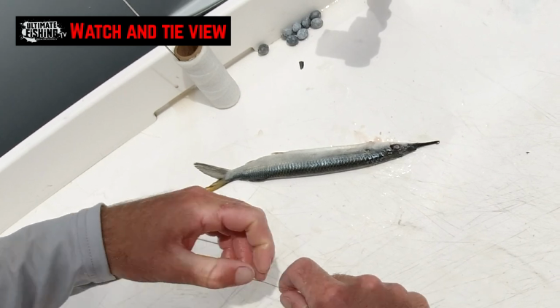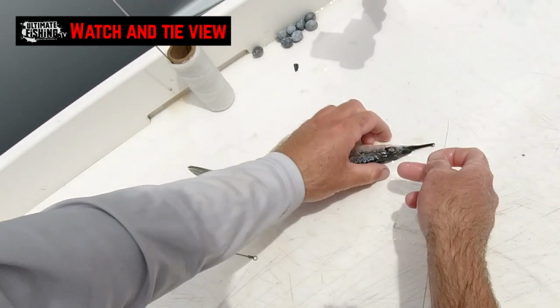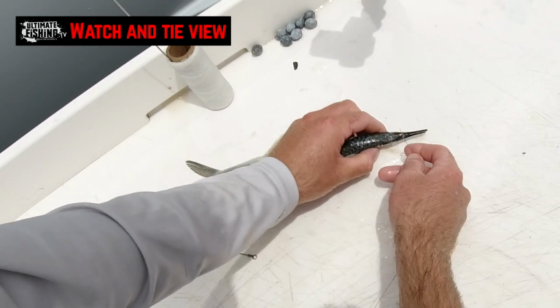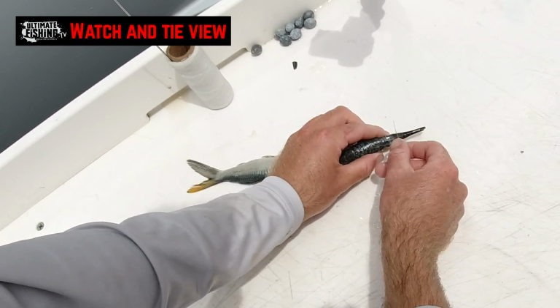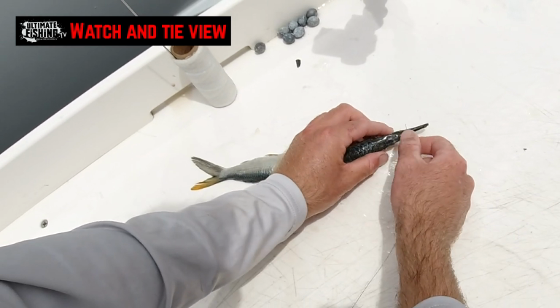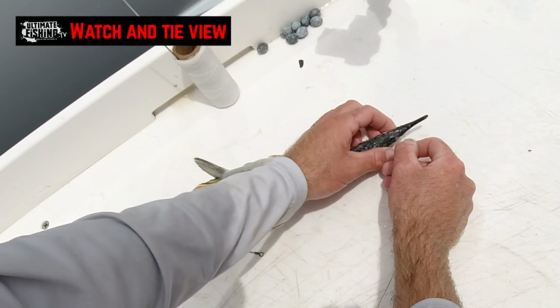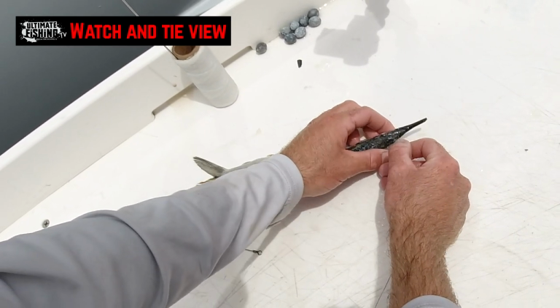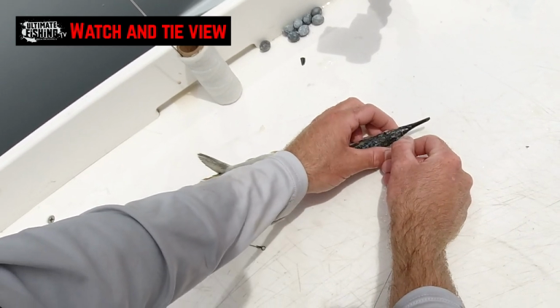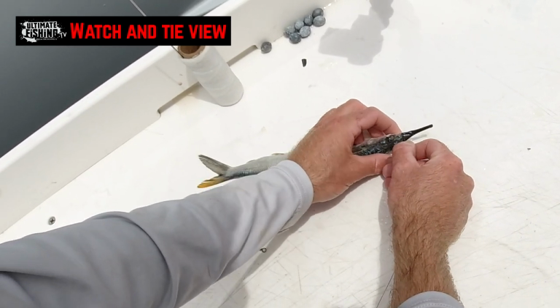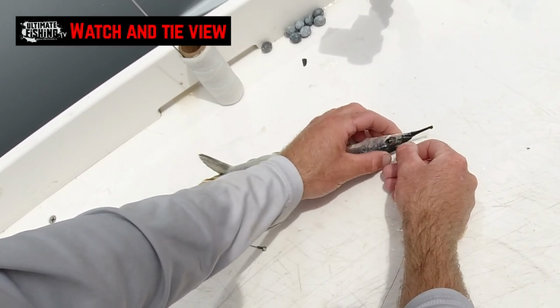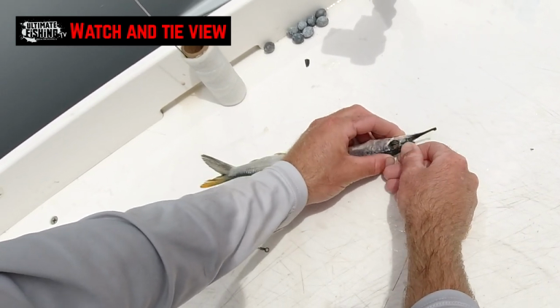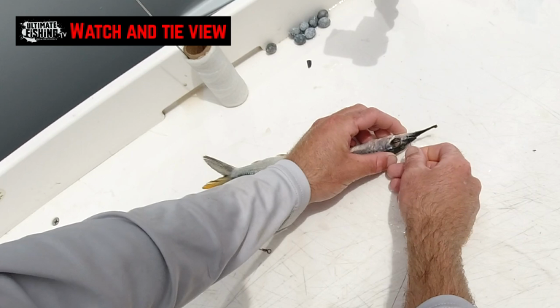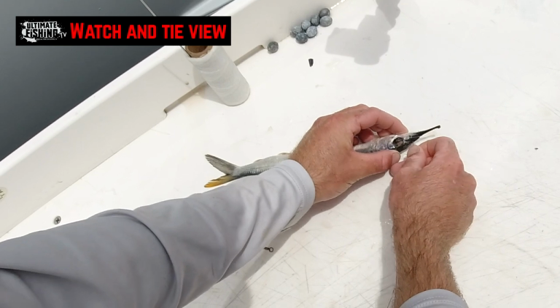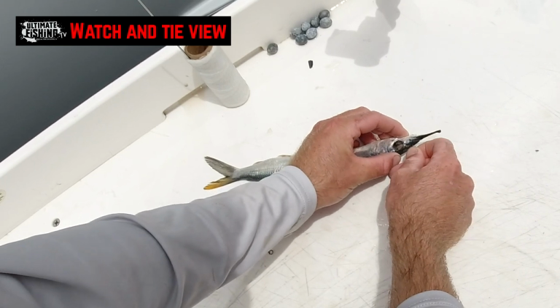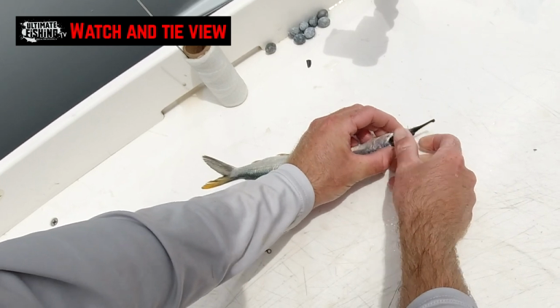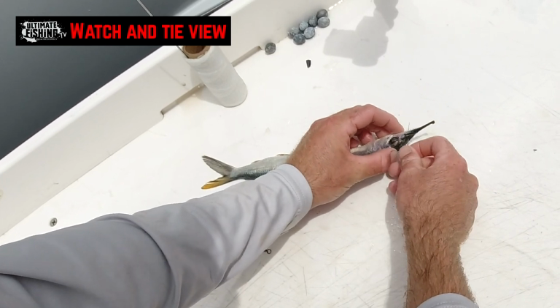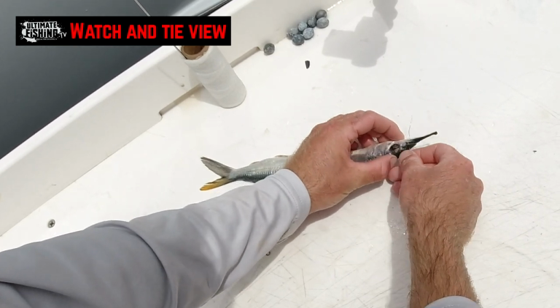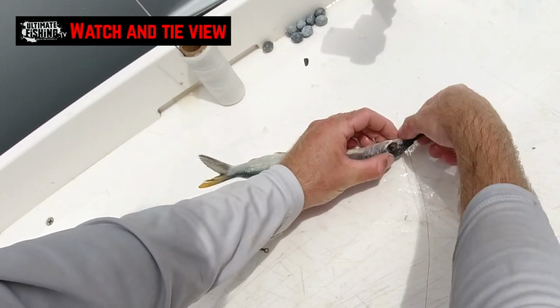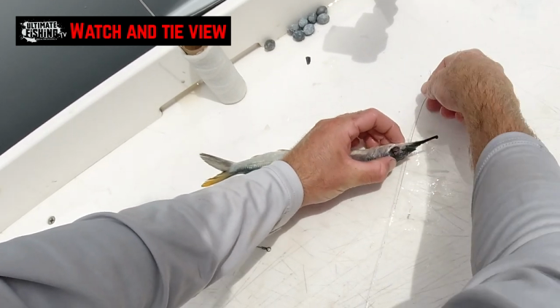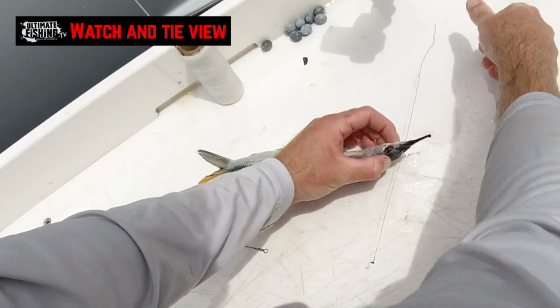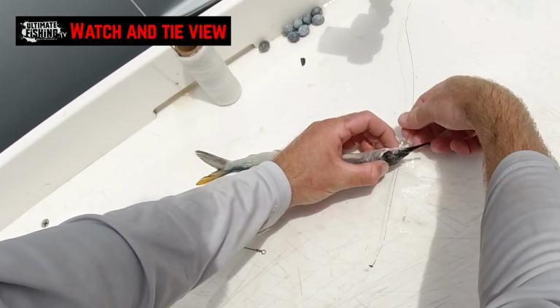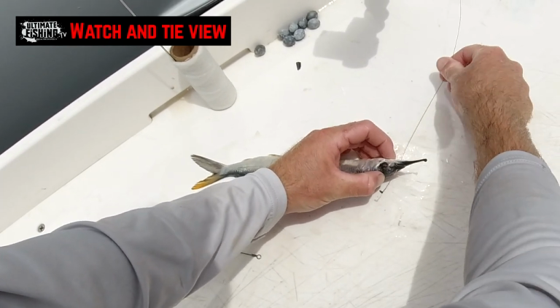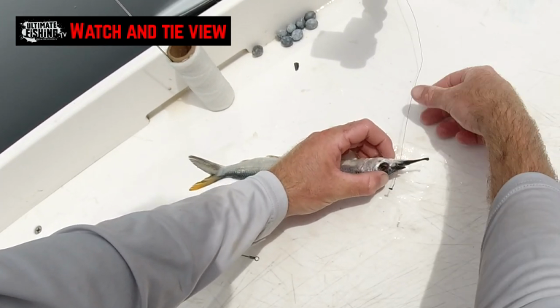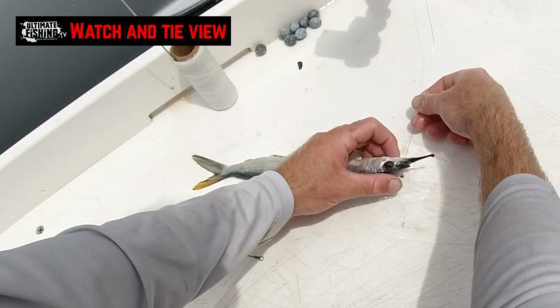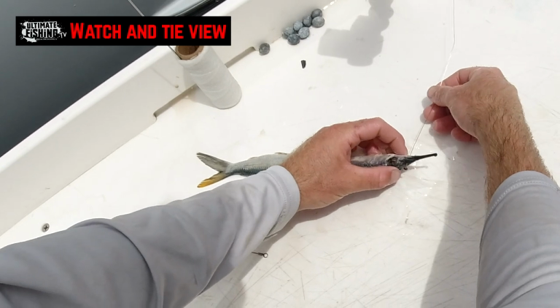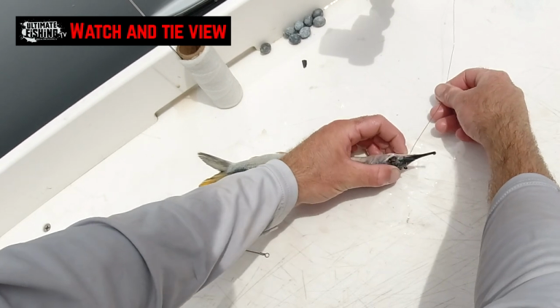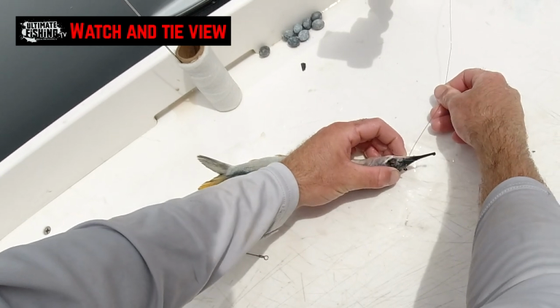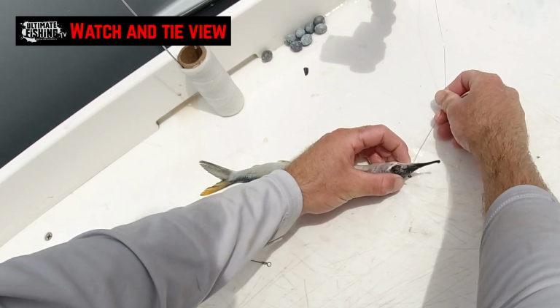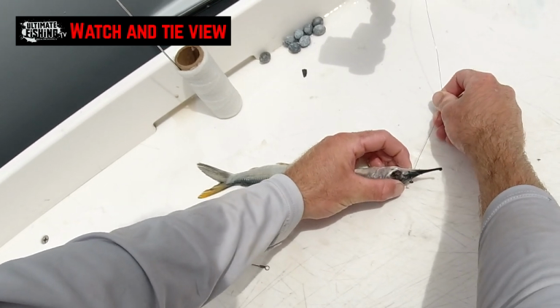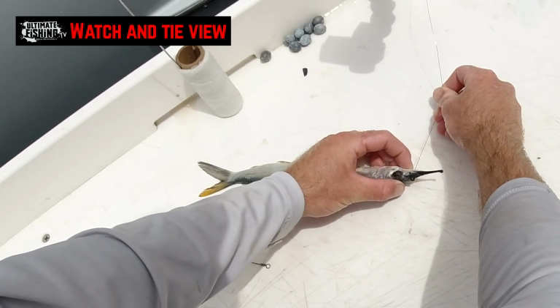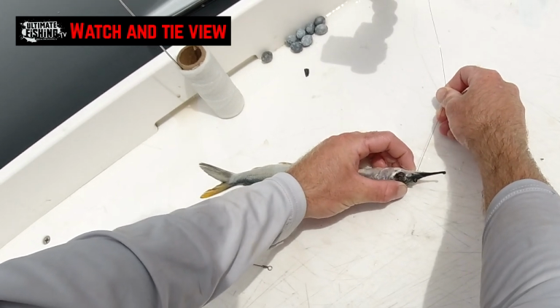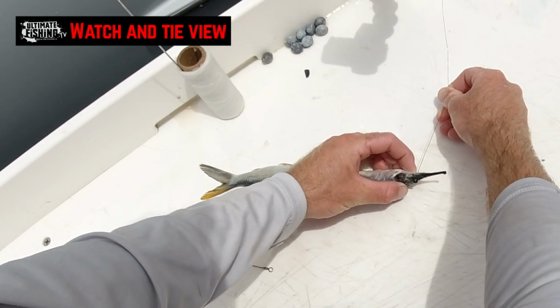Next we're going to grab our copper wire and just go down the hole we've just made. Pushing it through until it comes out the bottom, pull that all the way down and pull the o-ring snug onto the head like that.